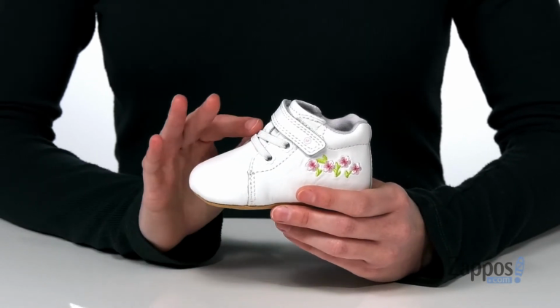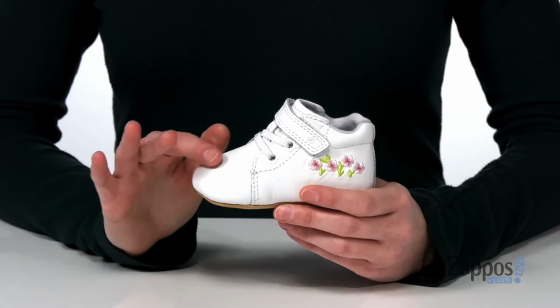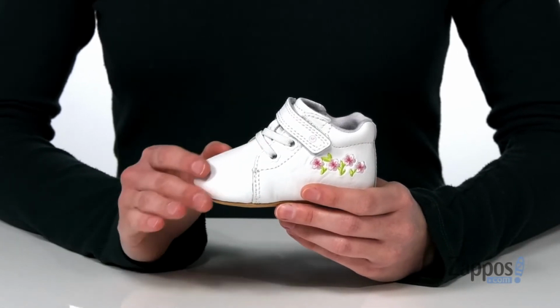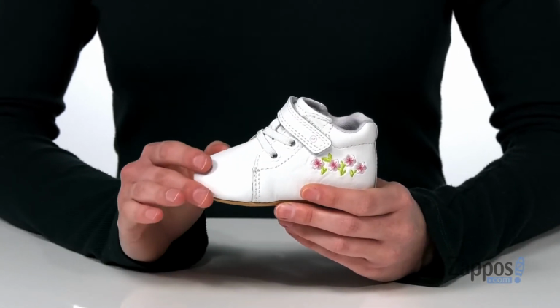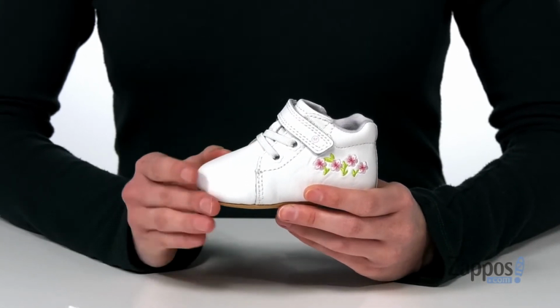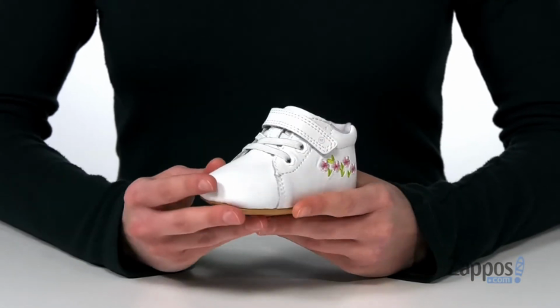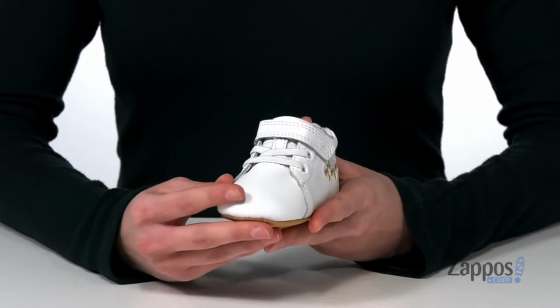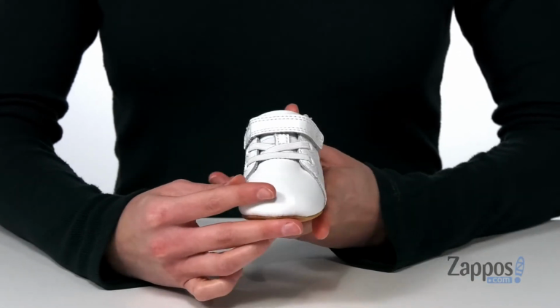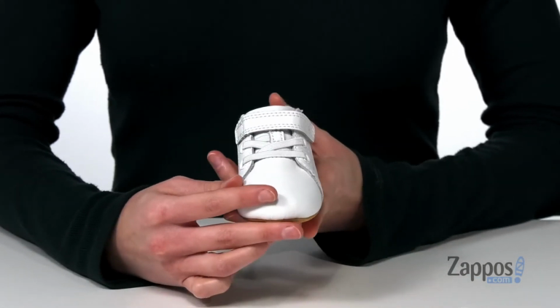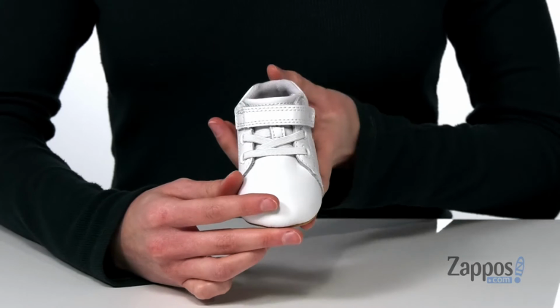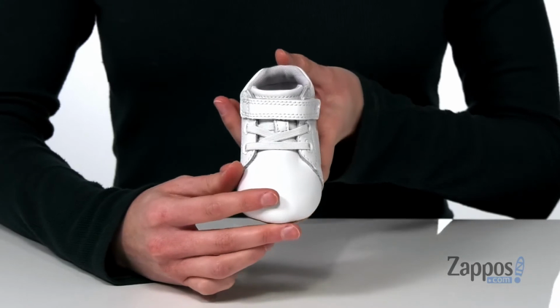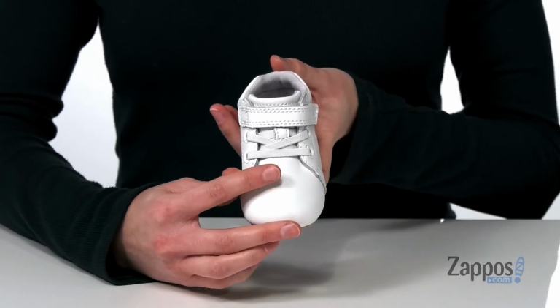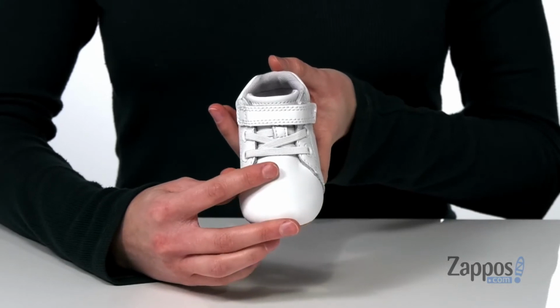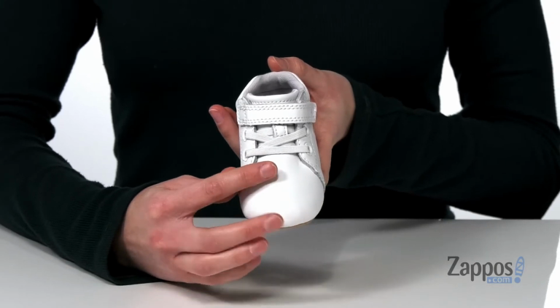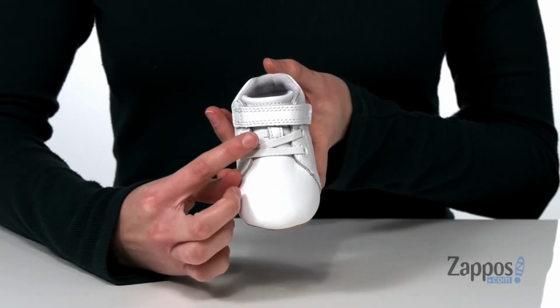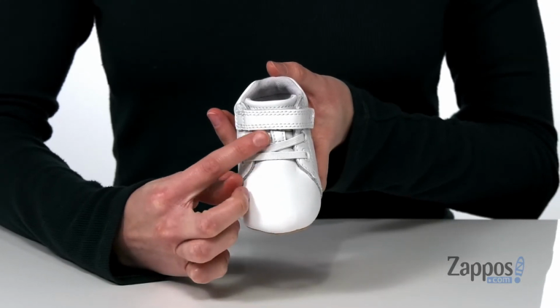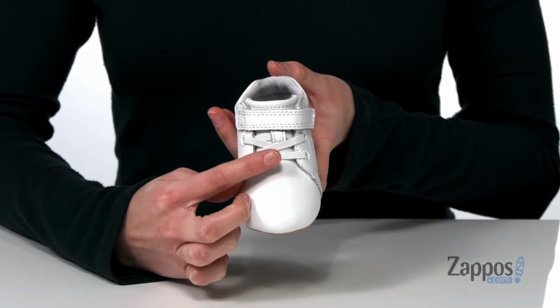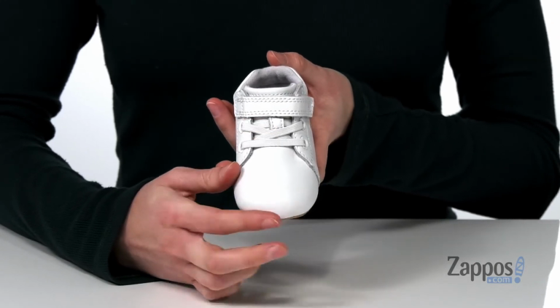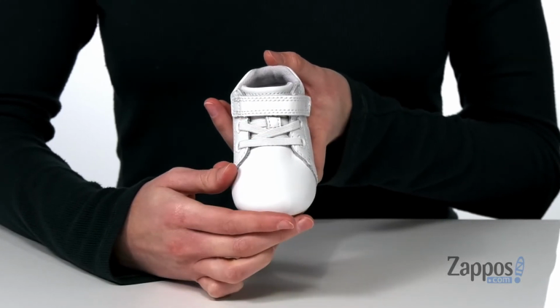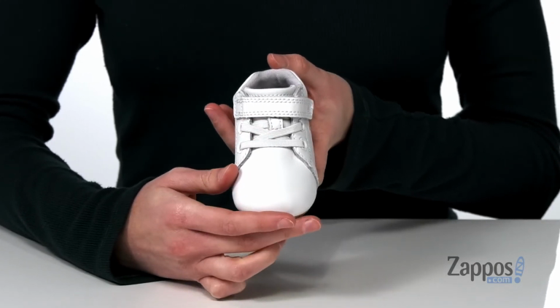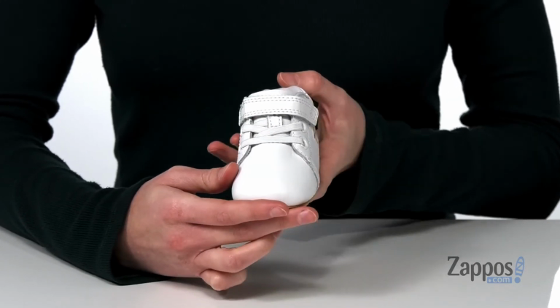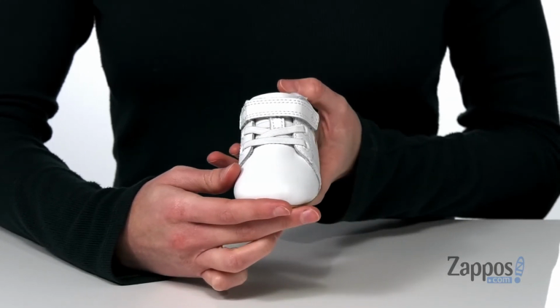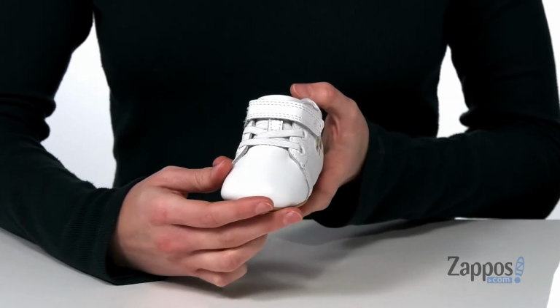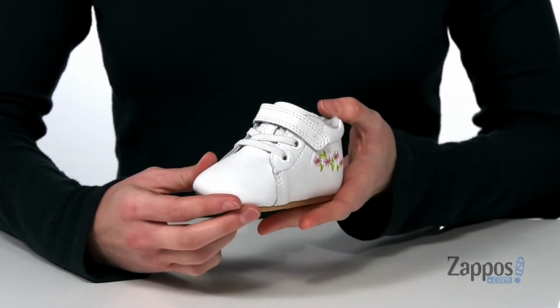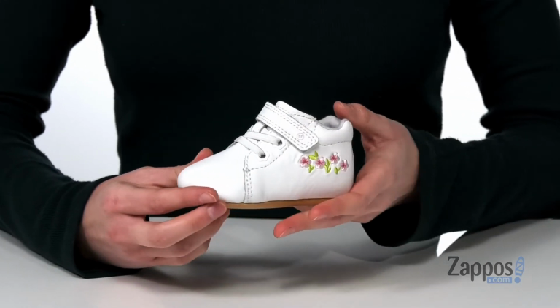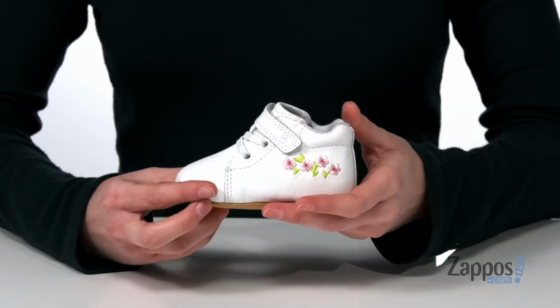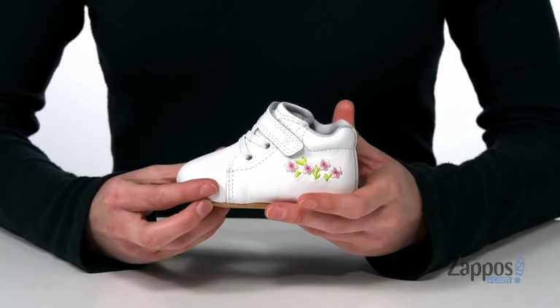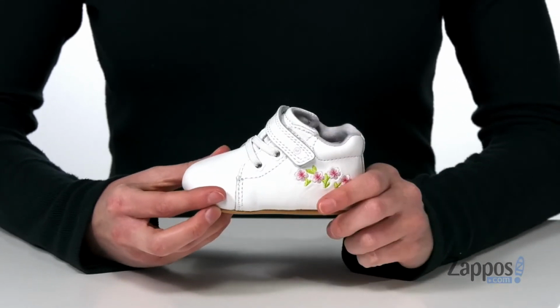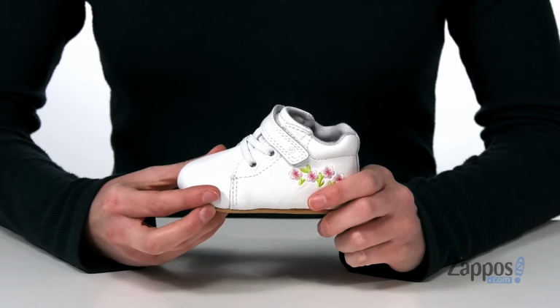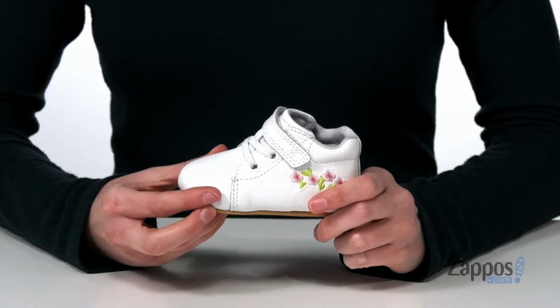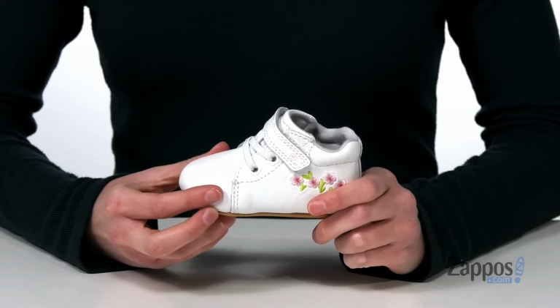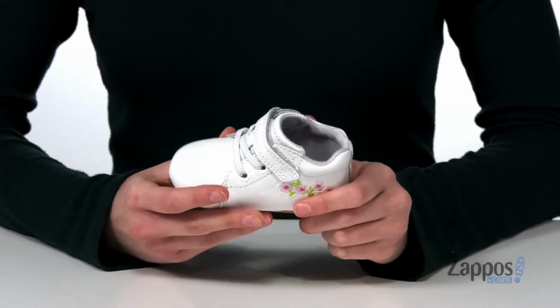The upper is made of a smooth leather. They have stretchy laces on the top plus a hook and loop closure so you can get these on and off their little feet easily.